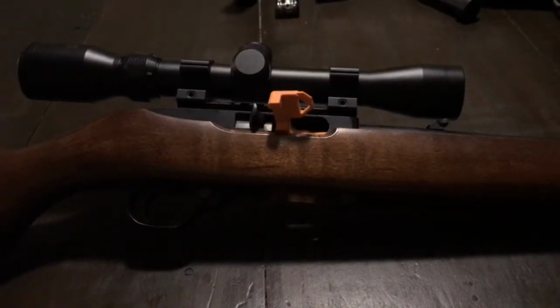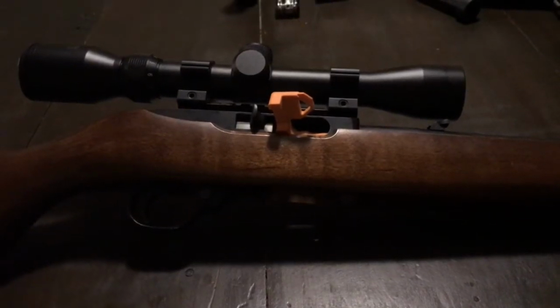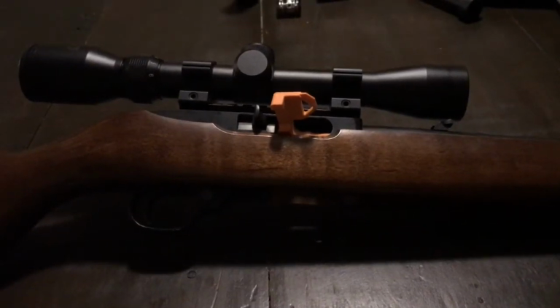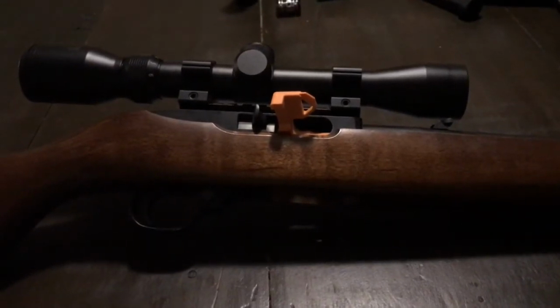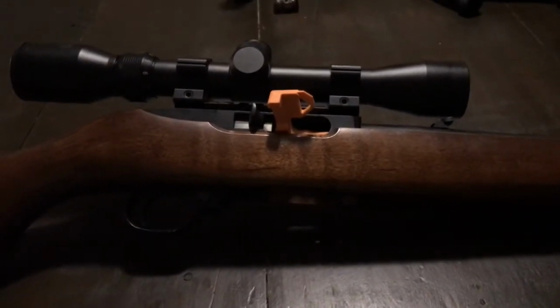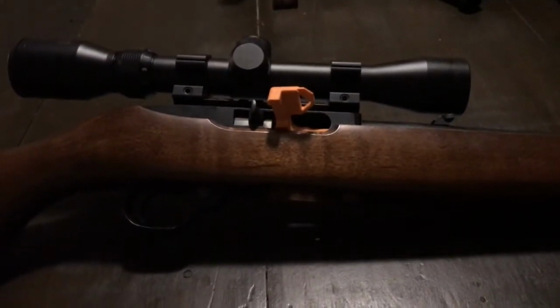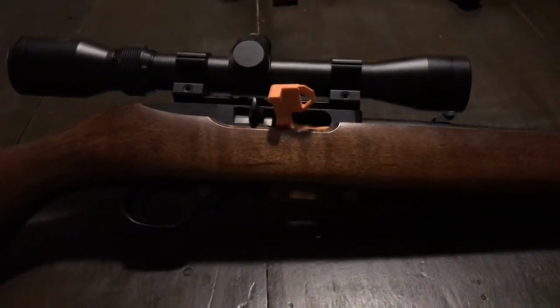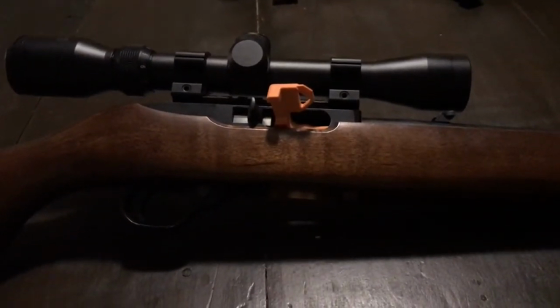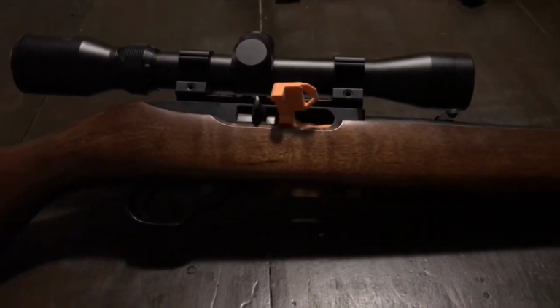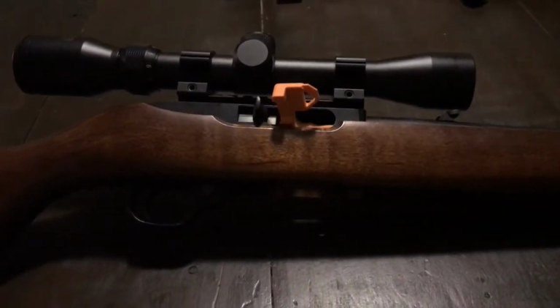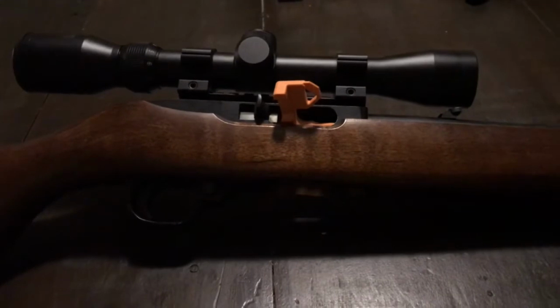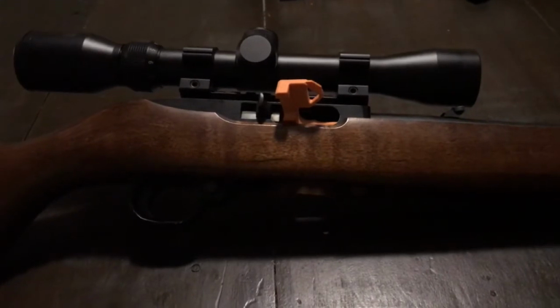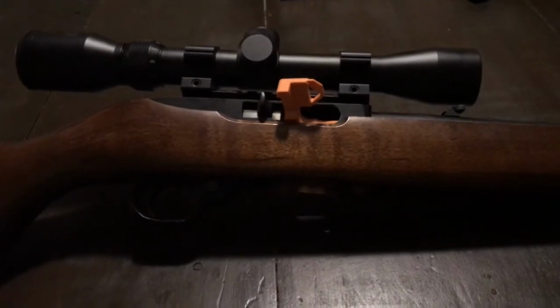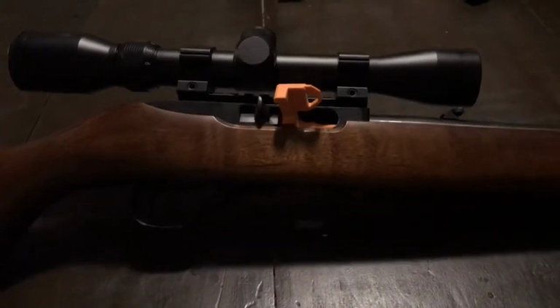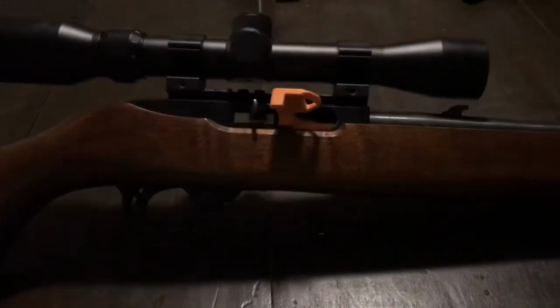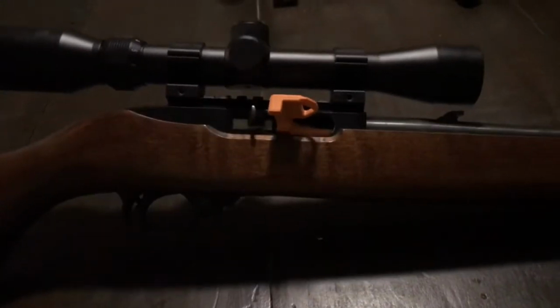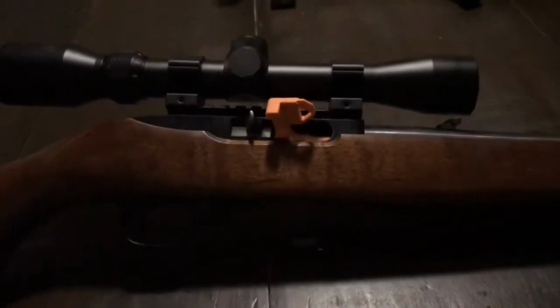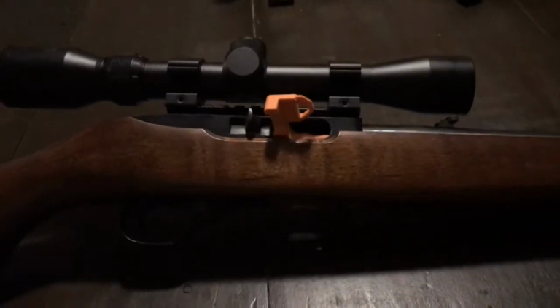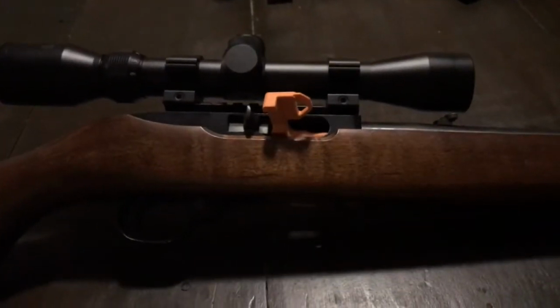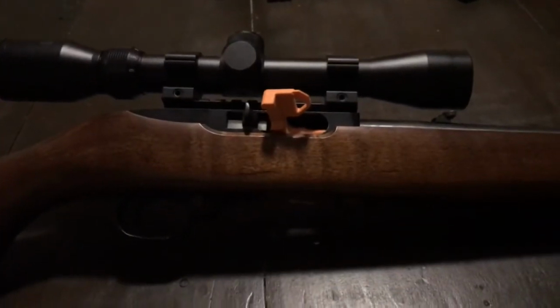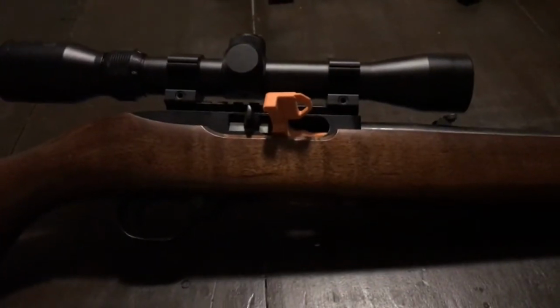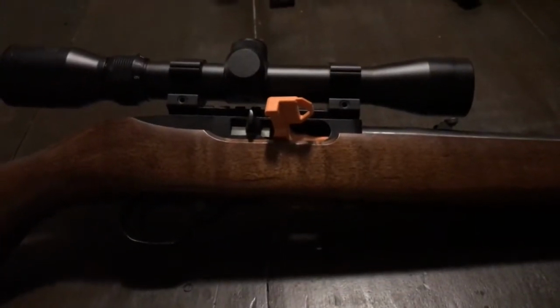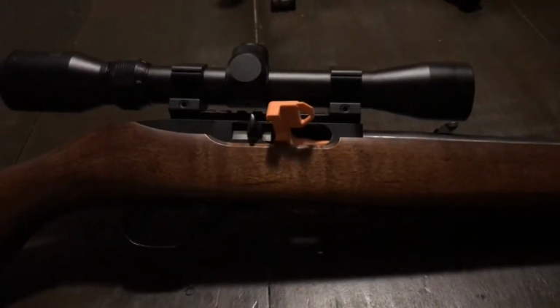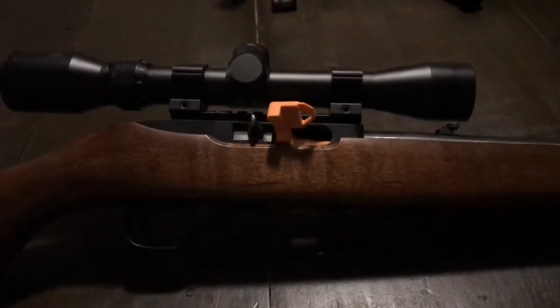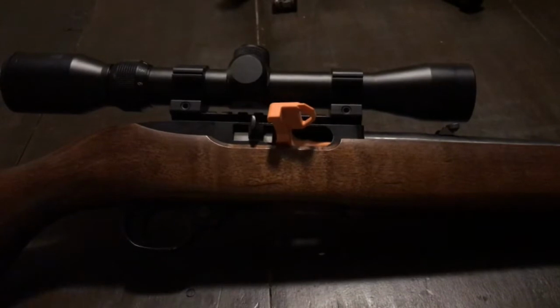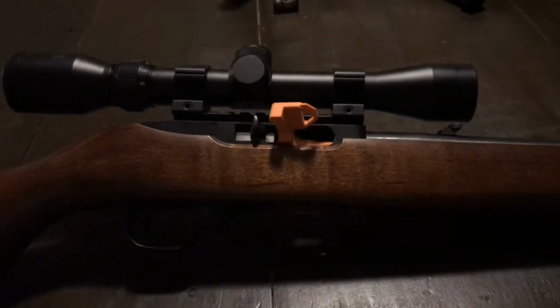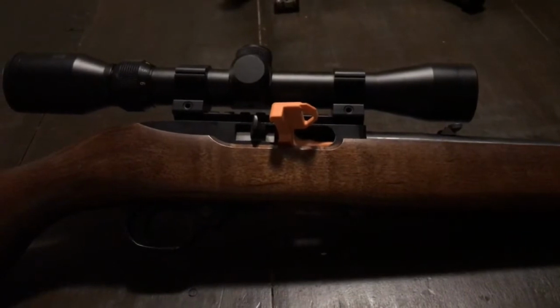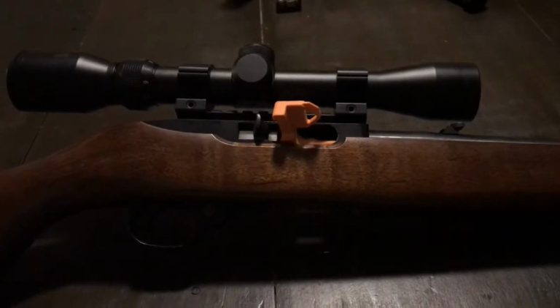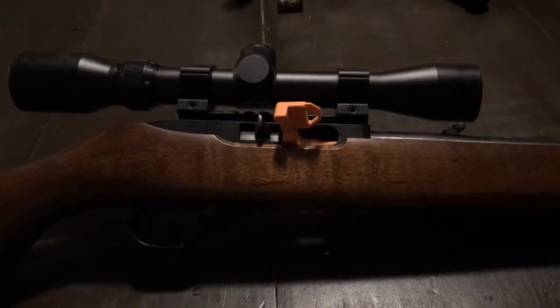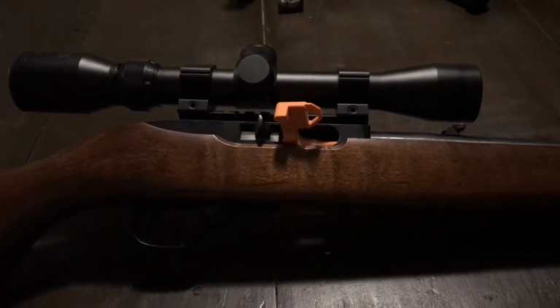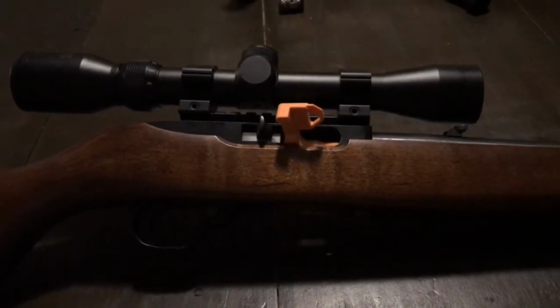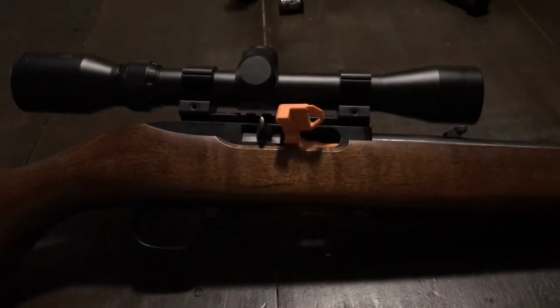This video is intended to be a quick little tutorial on how to improve your Ruger 10/22 to reduce the noise and also some of the vibration and recoil.